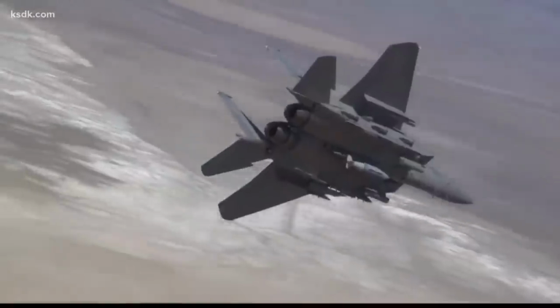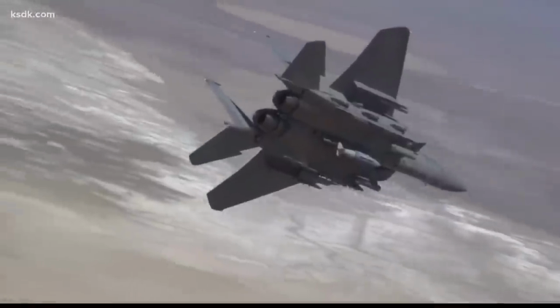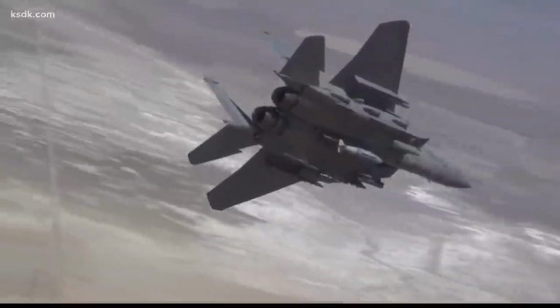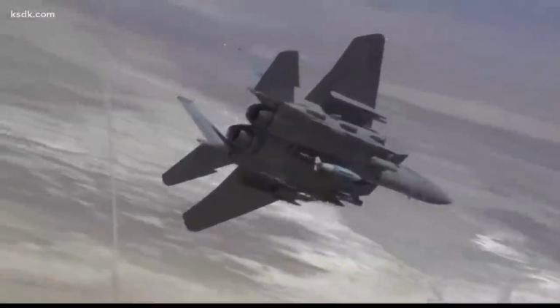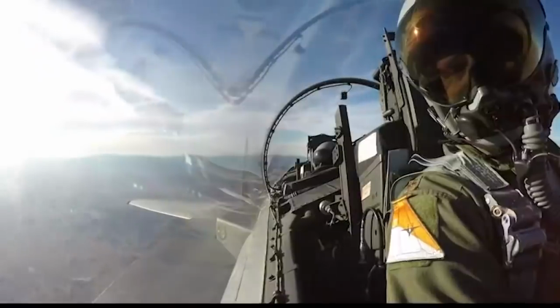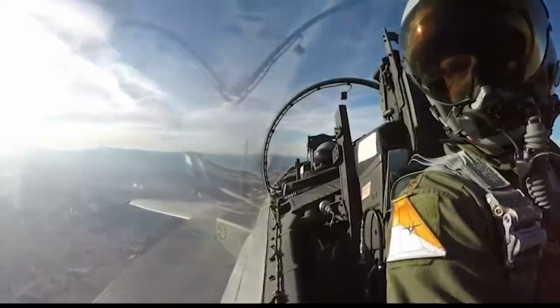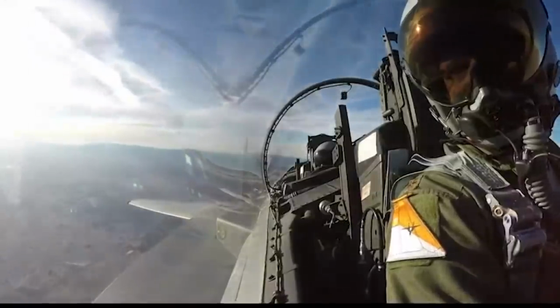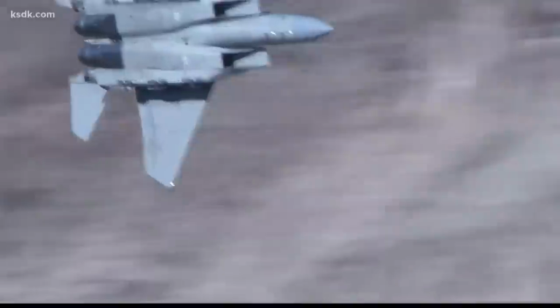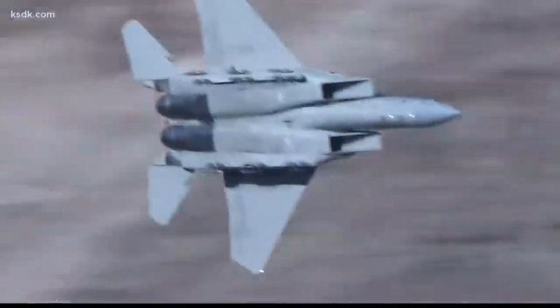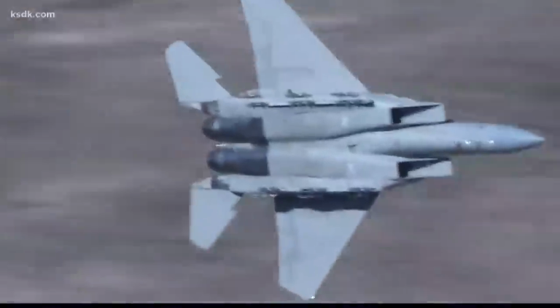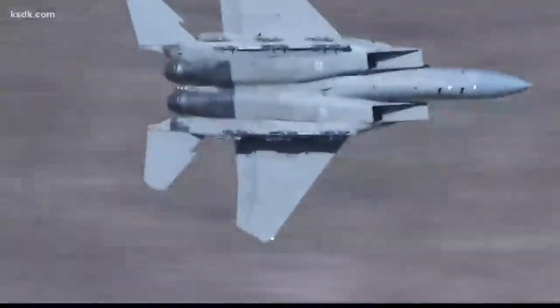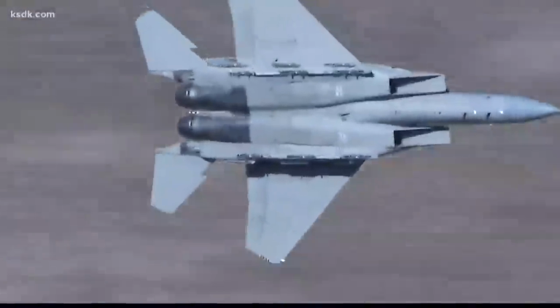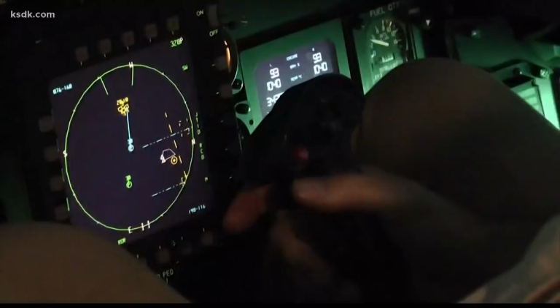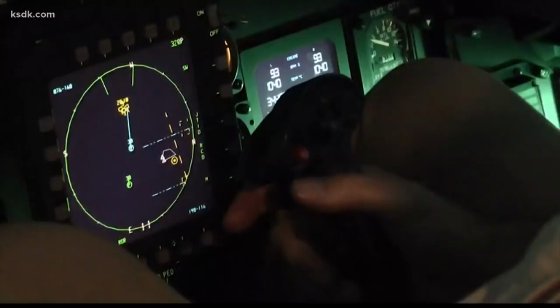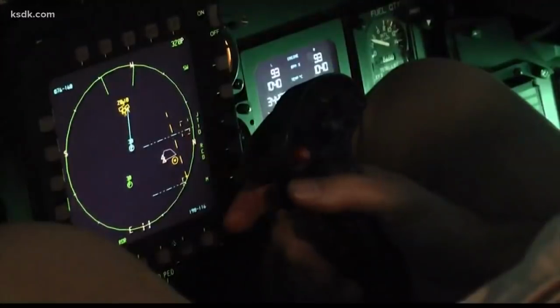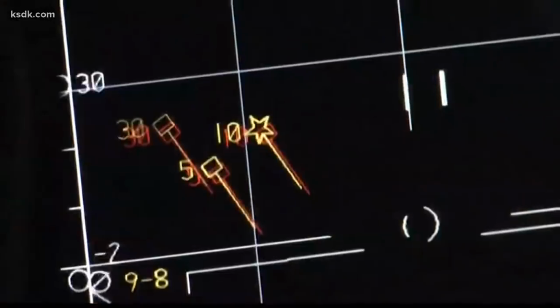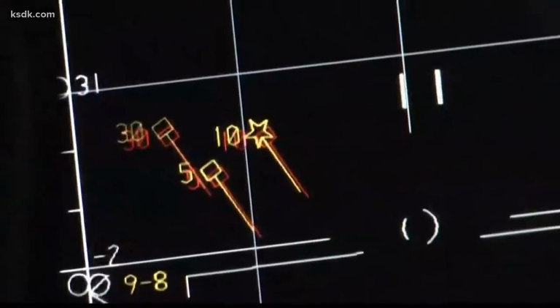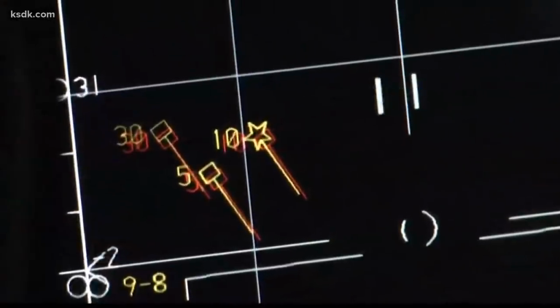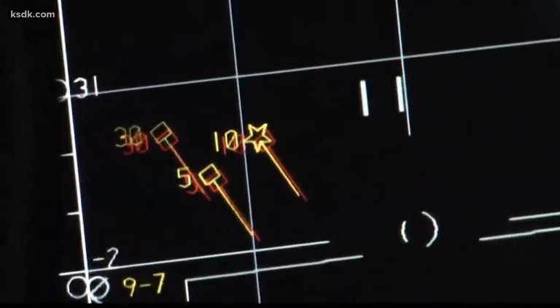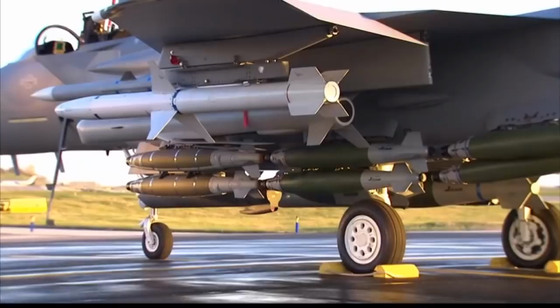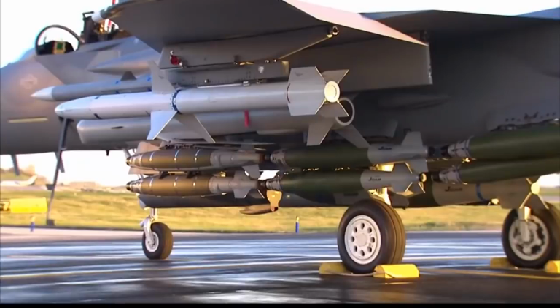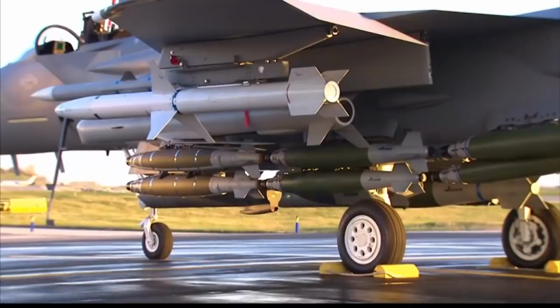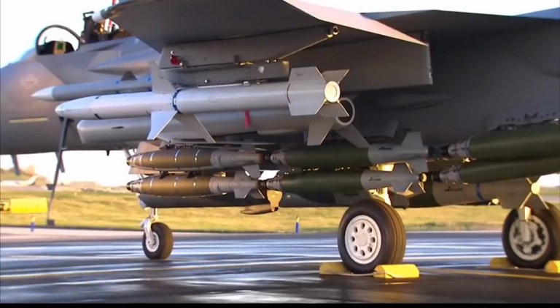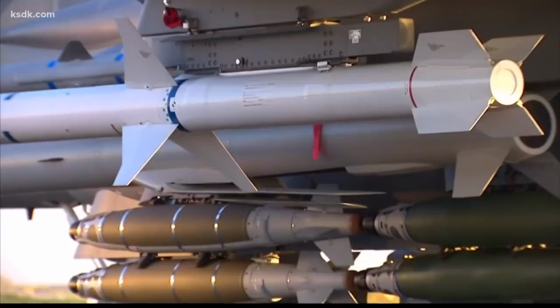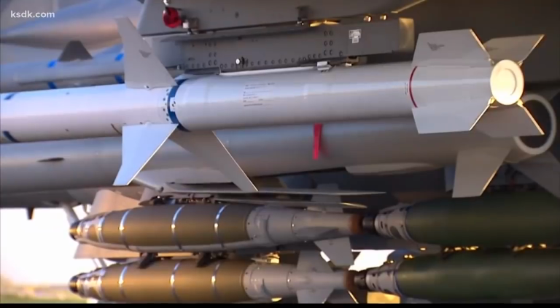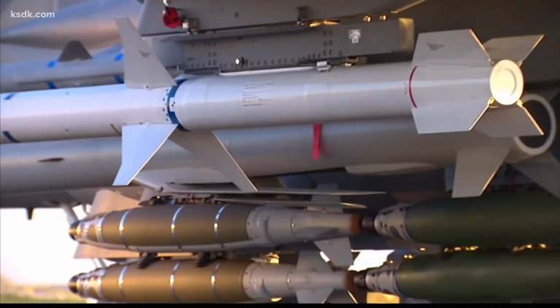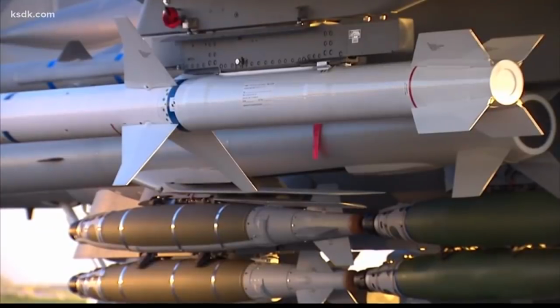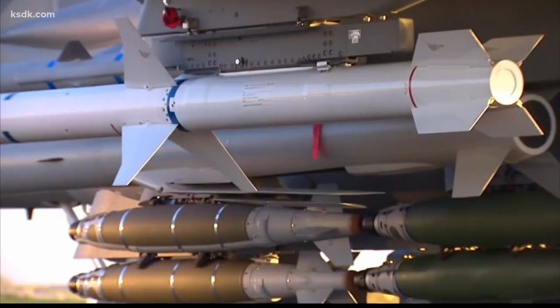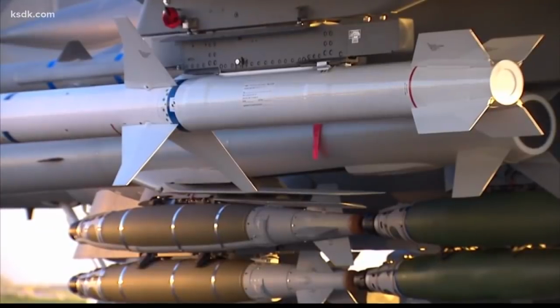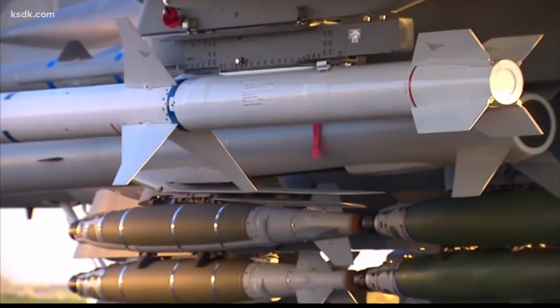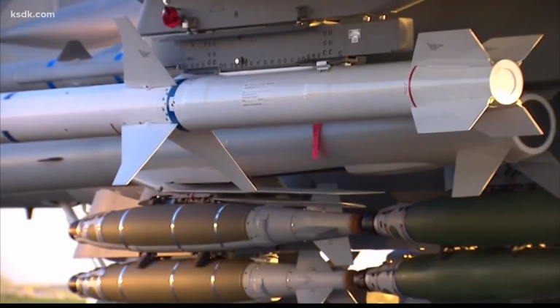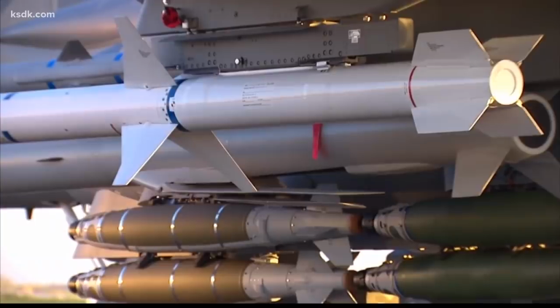The fighter jet now has expanded weapons capability — a multitude of air-to-ground munitions, a multitude of missiles, up to 12 air-to-air missiles in its current configuration.